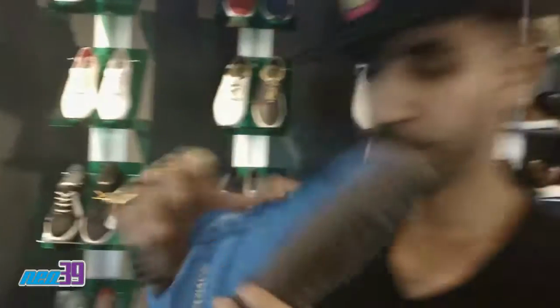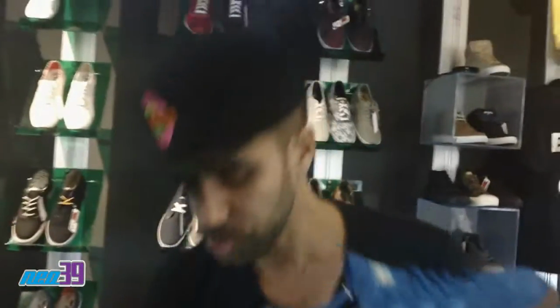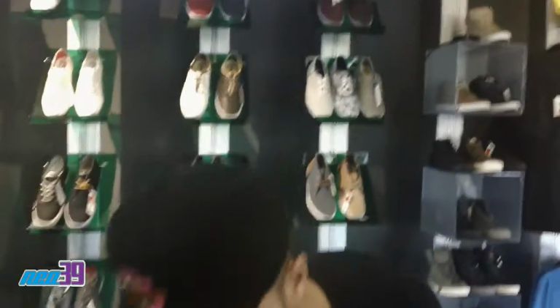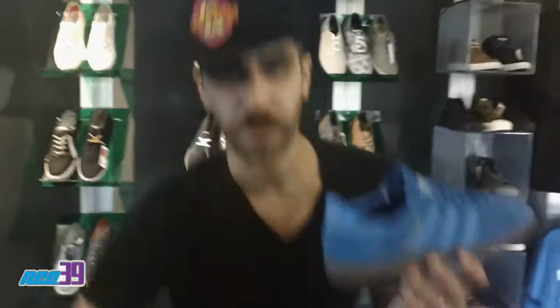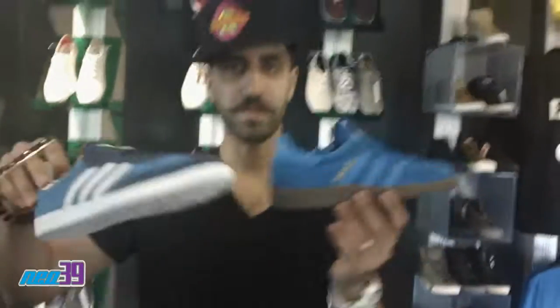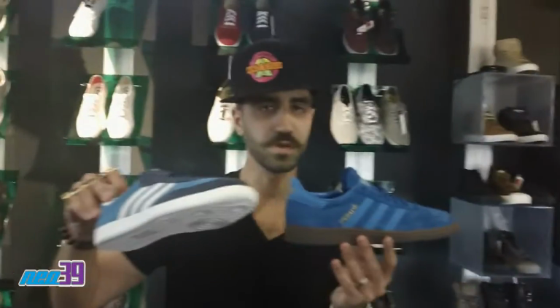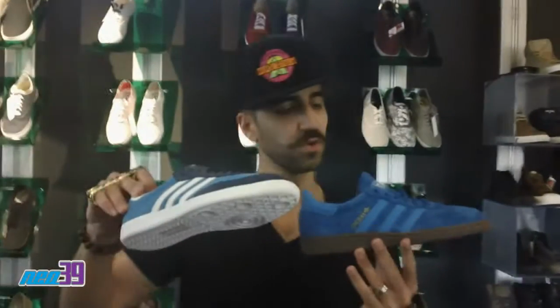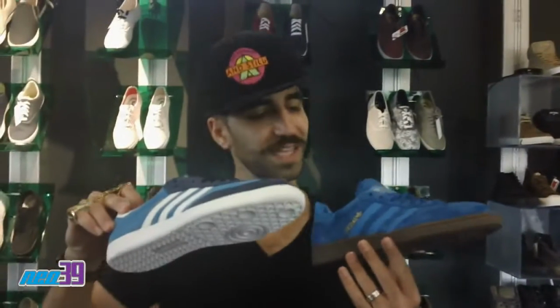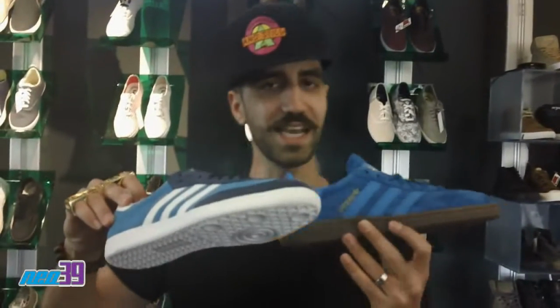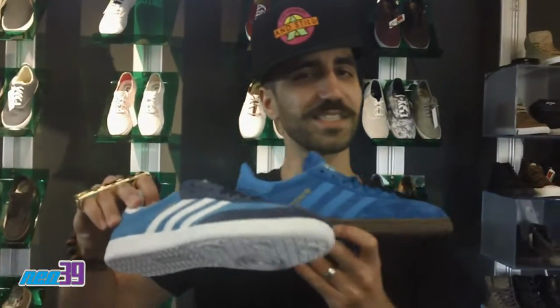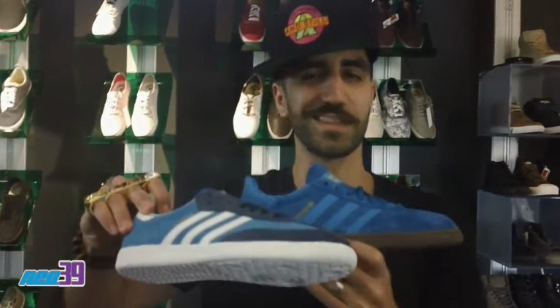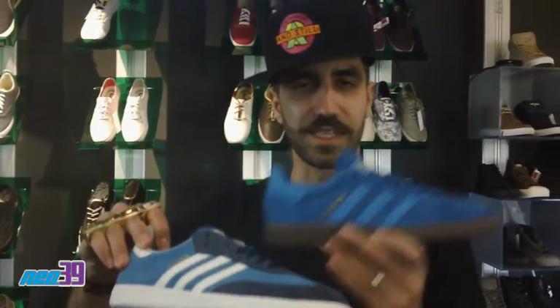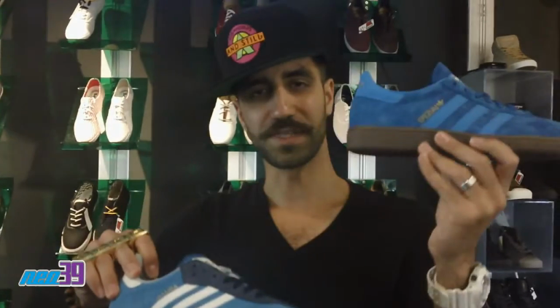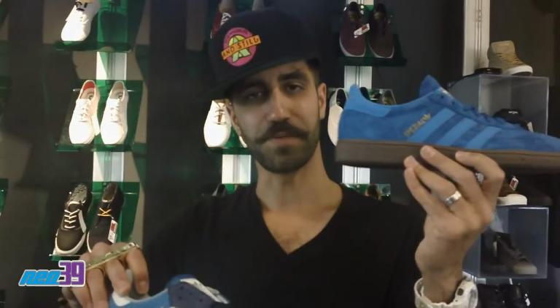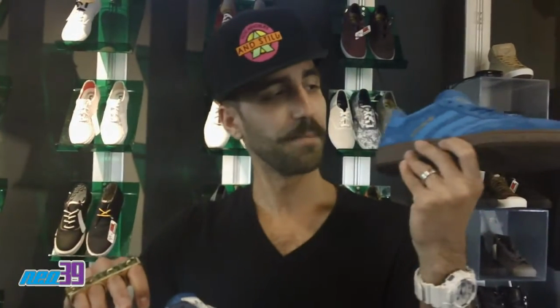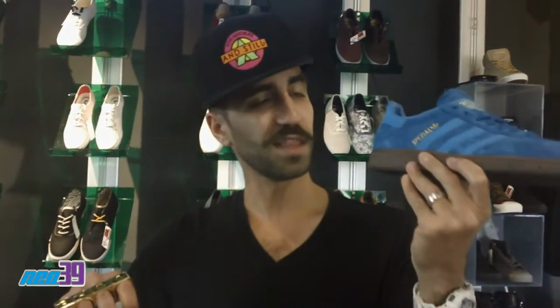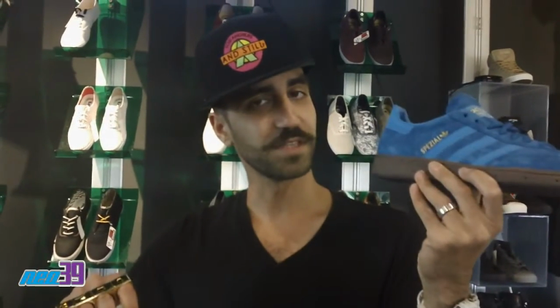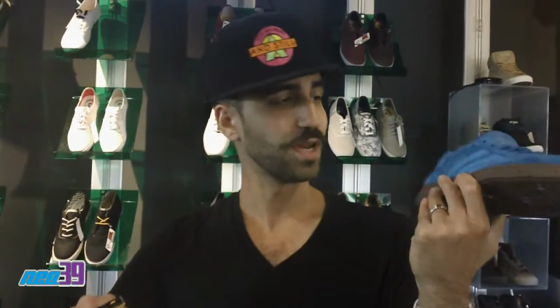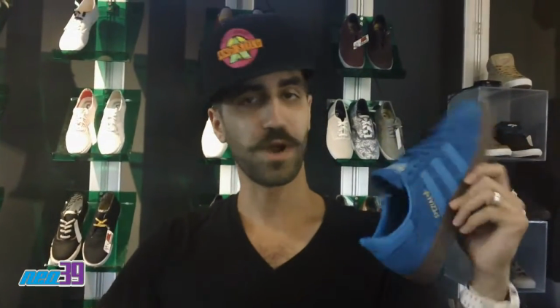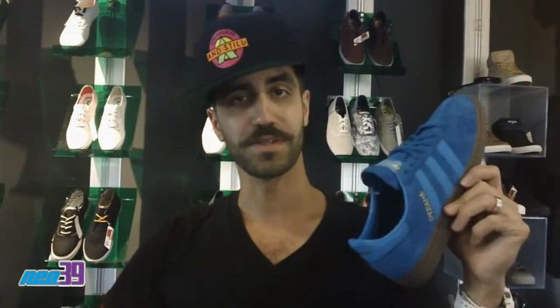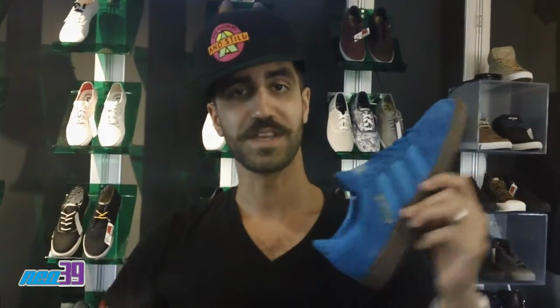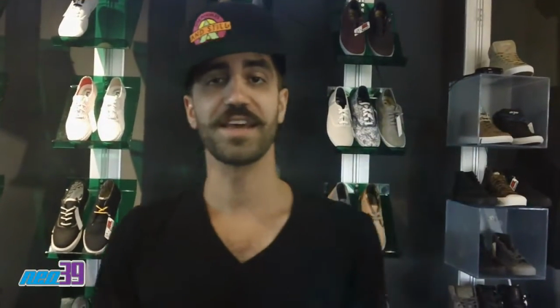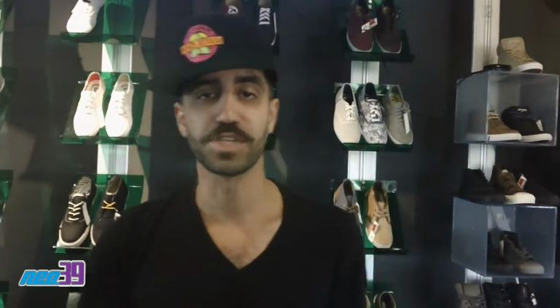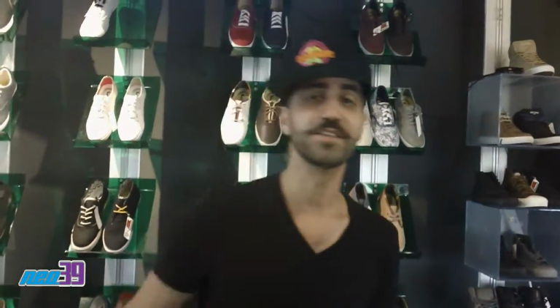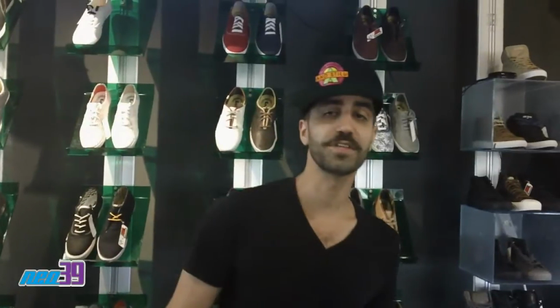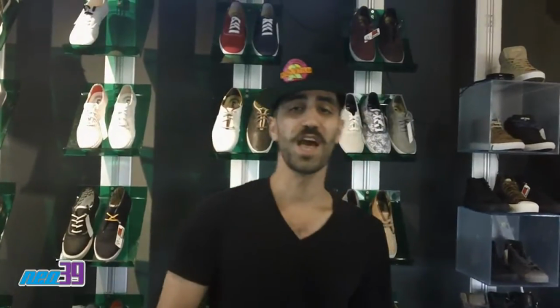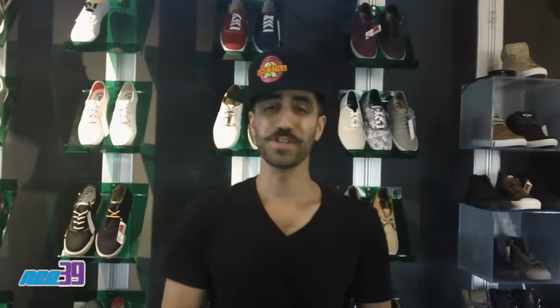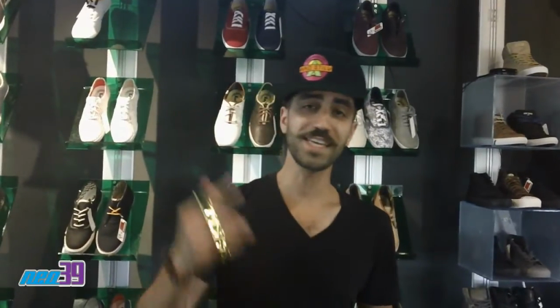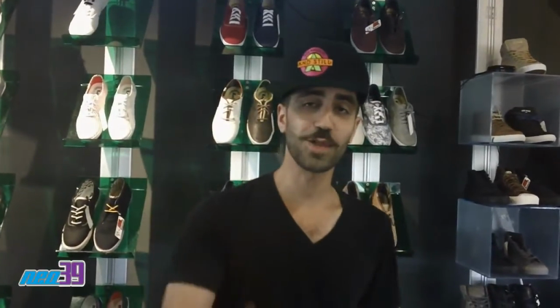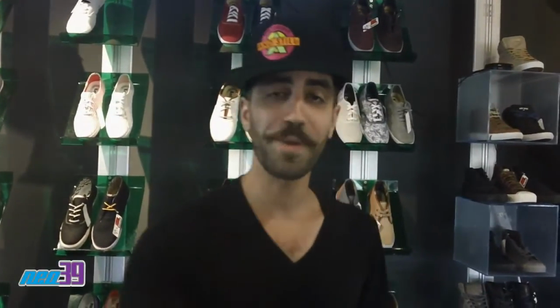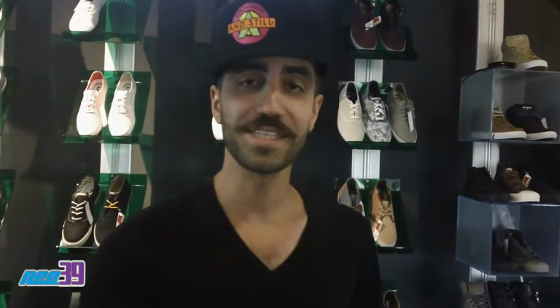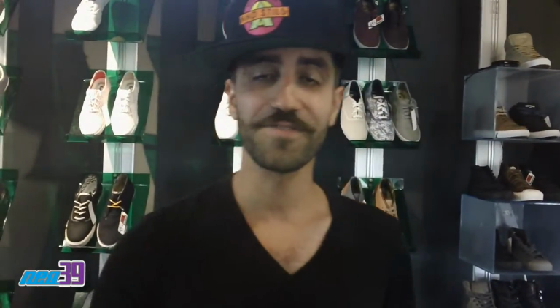Both shoes are incredible. Real good, real clean, just nice. But this is my pick — I'm loving this joint. Anyhow, come check it out at Yo39, 39 East Colorado, Pasadena, California.